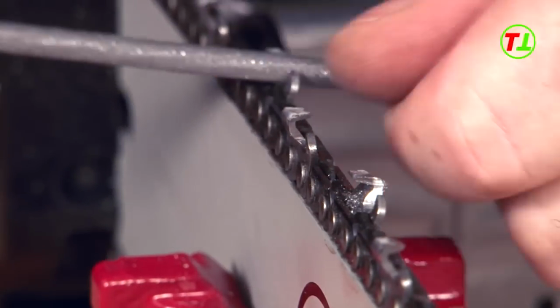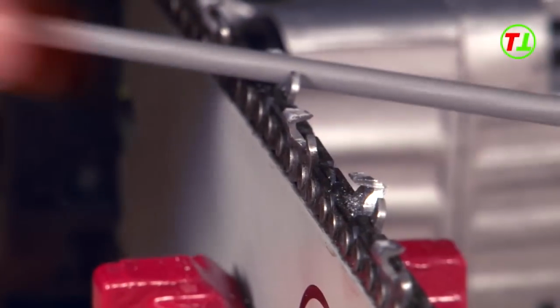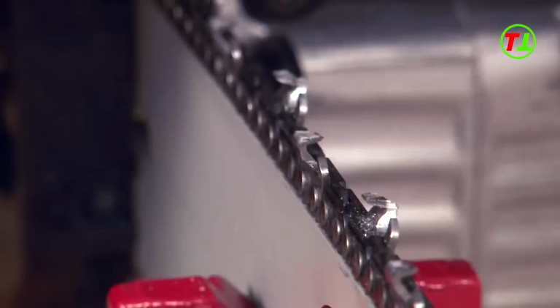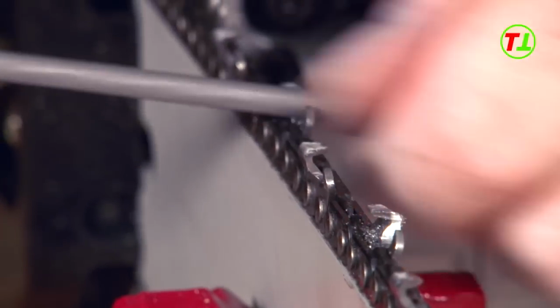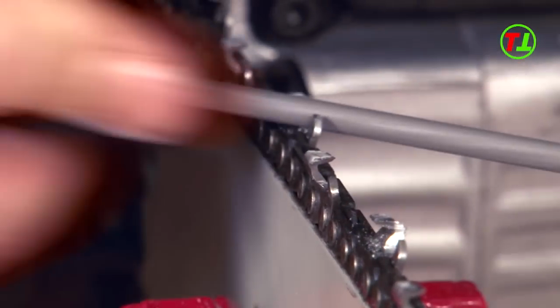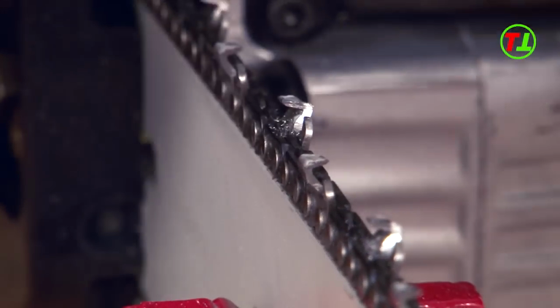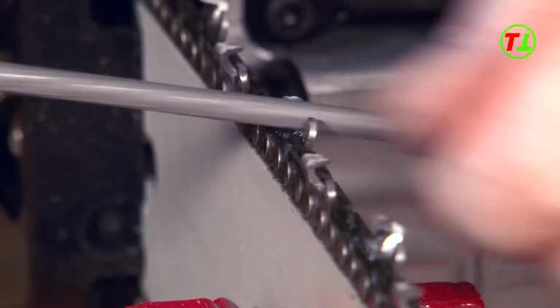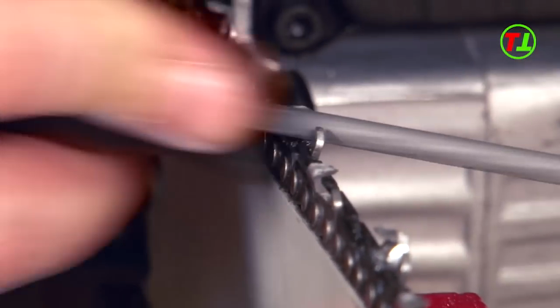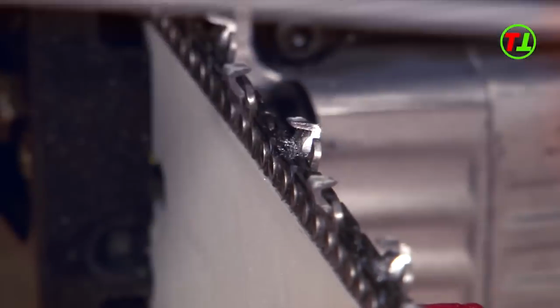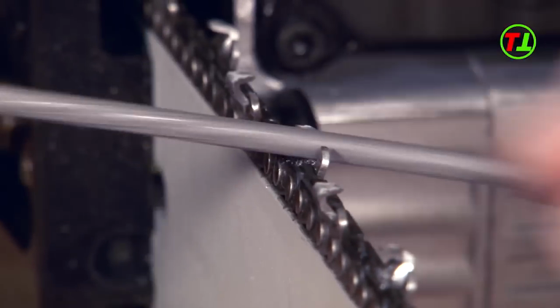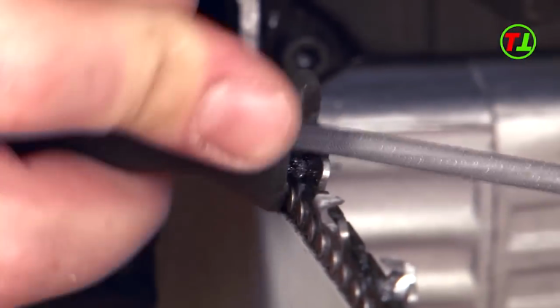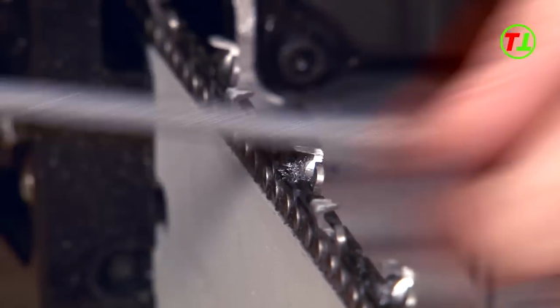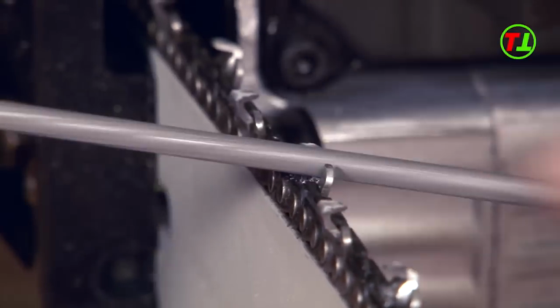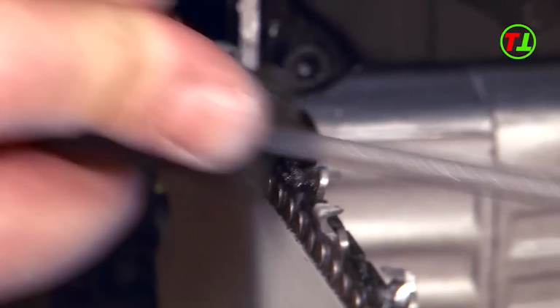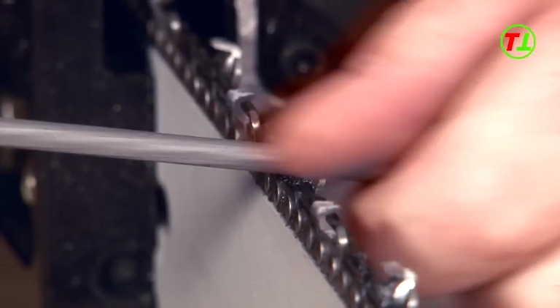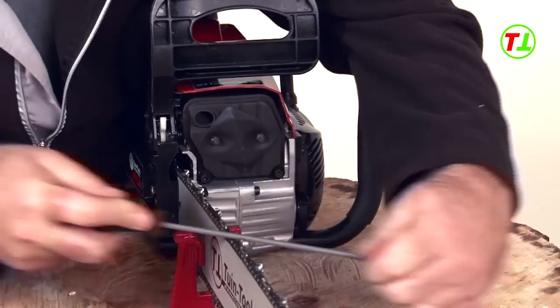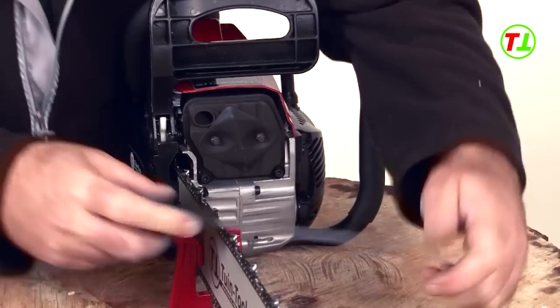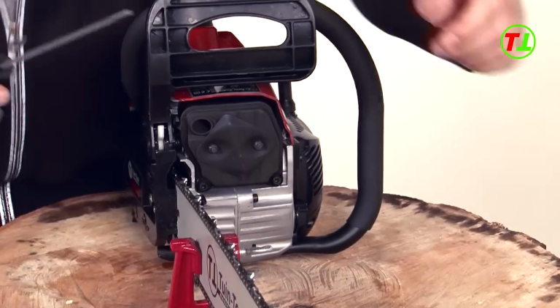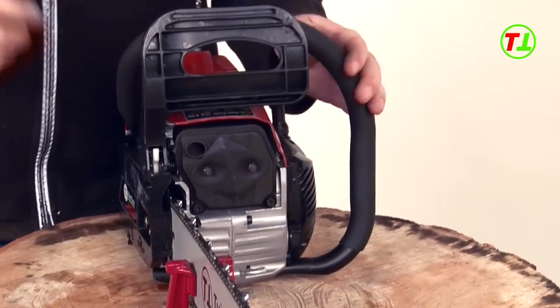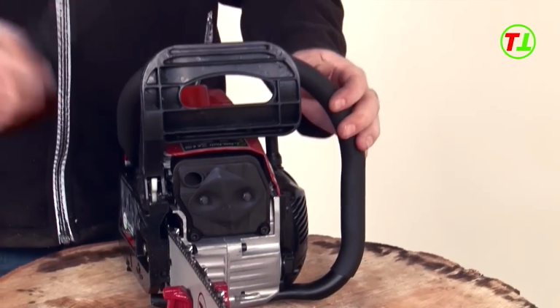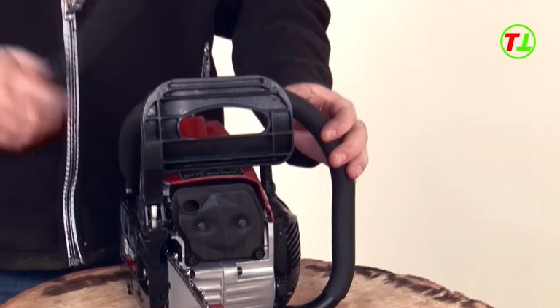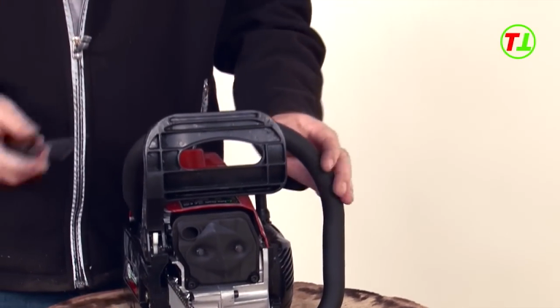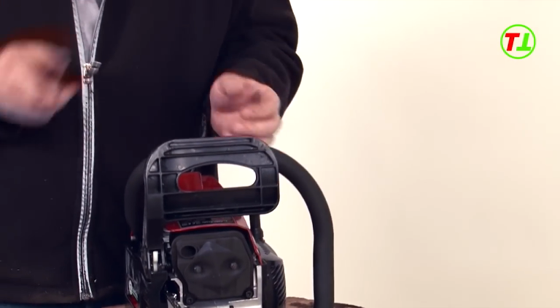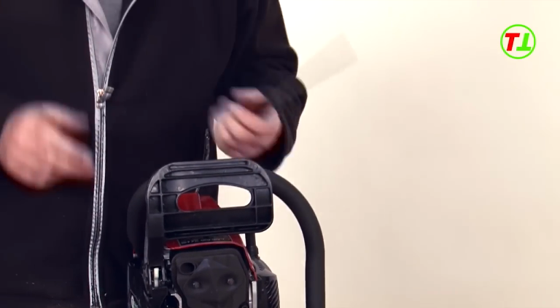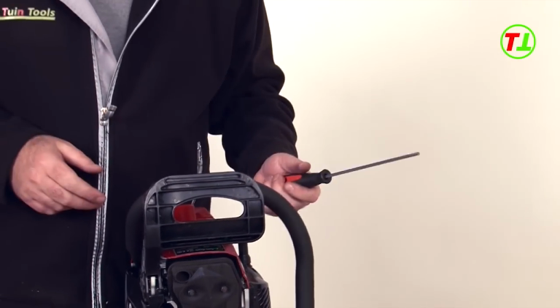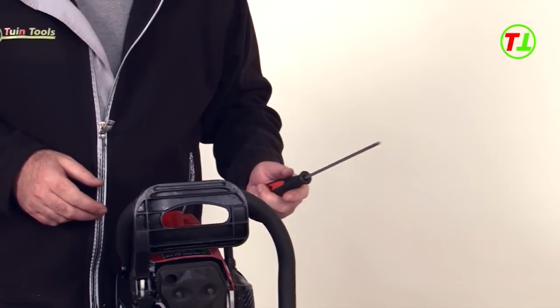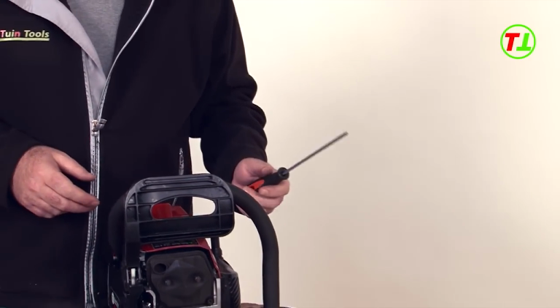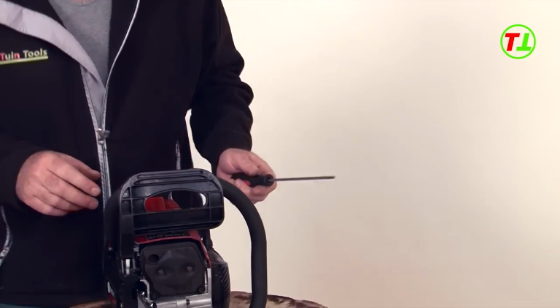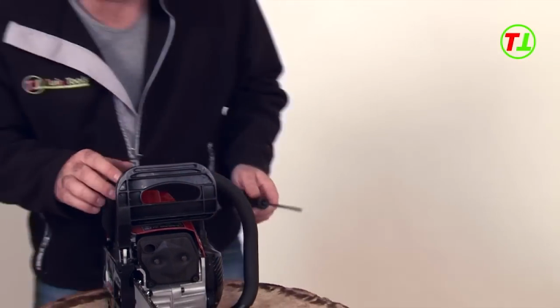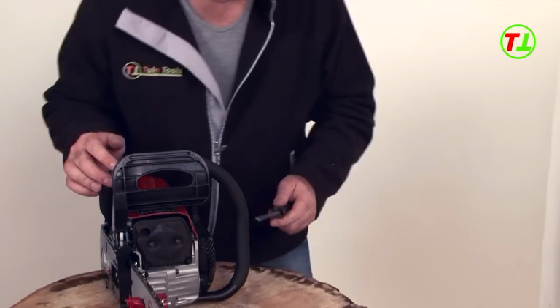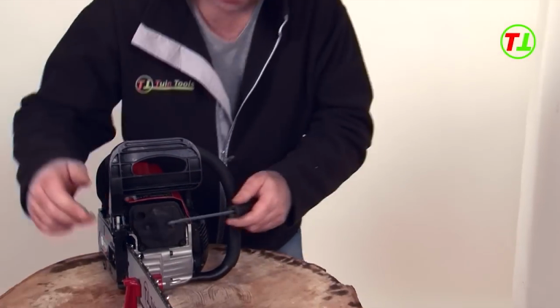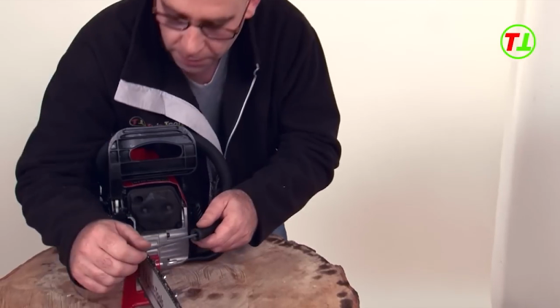When you have finished filing all left-oriented teeth, start with the right-oriented teeth. Remember to change your file hand when changing sides.